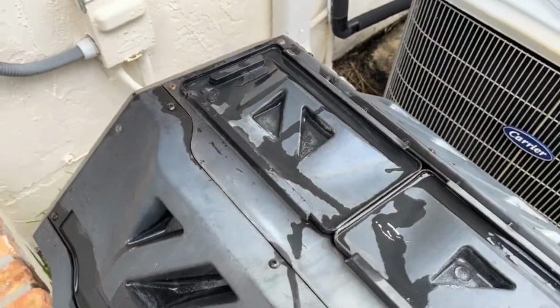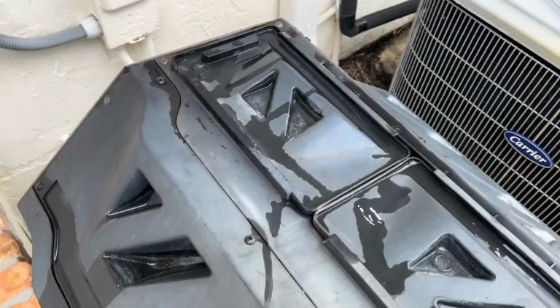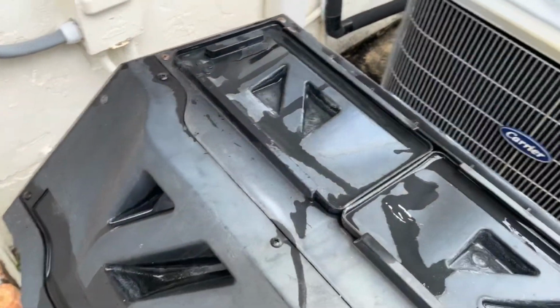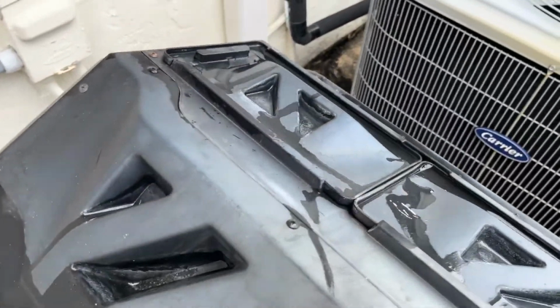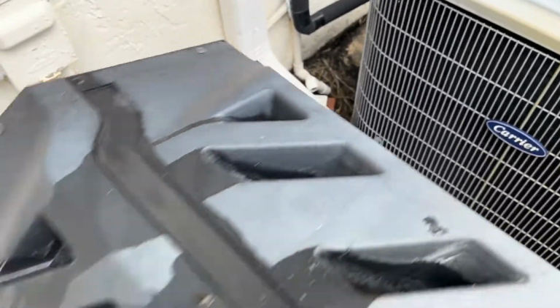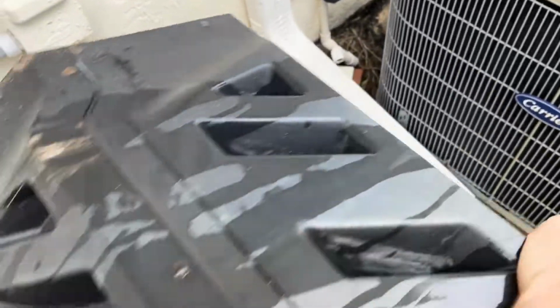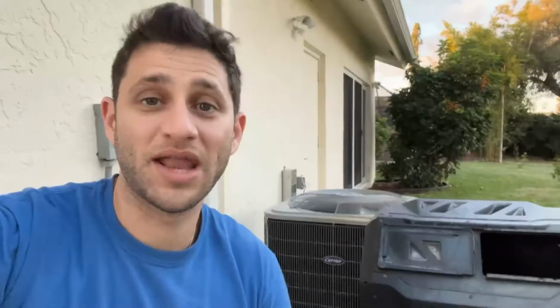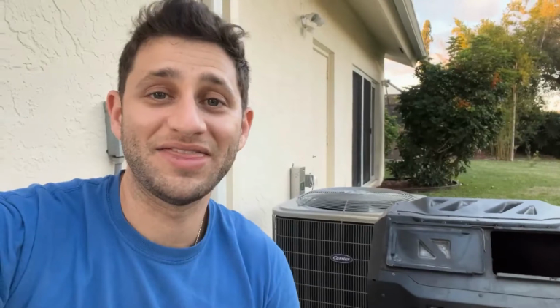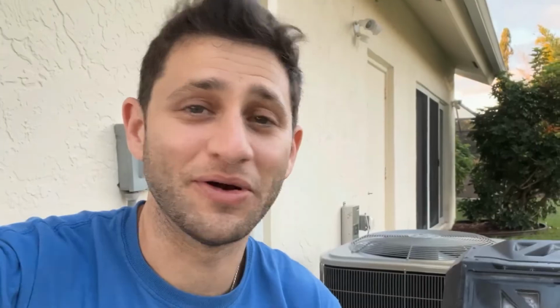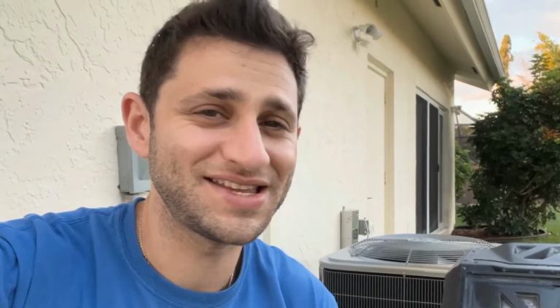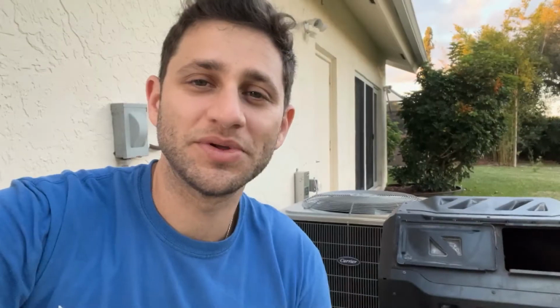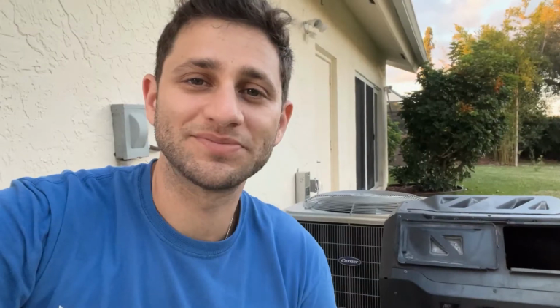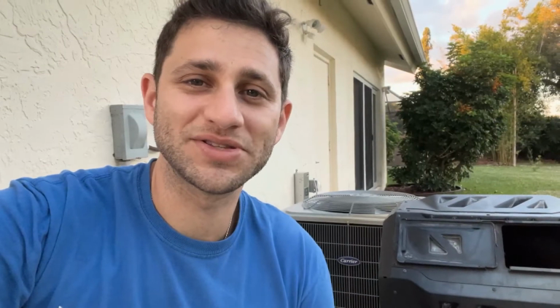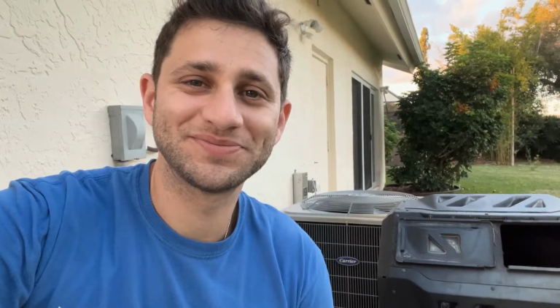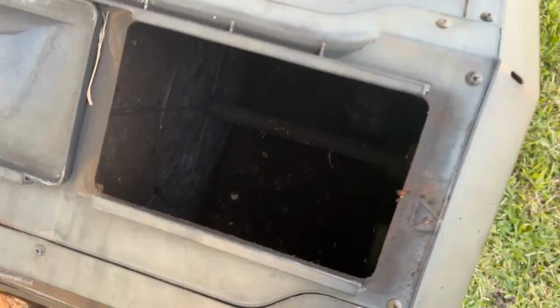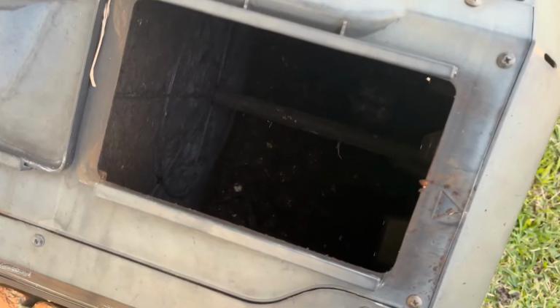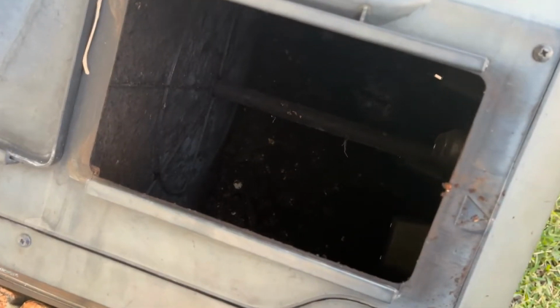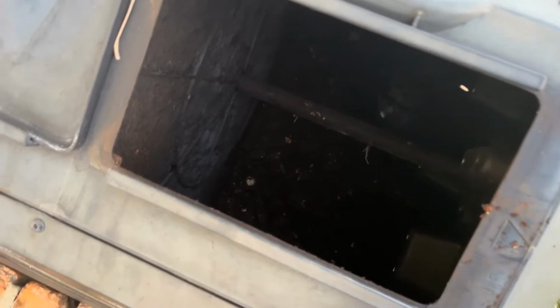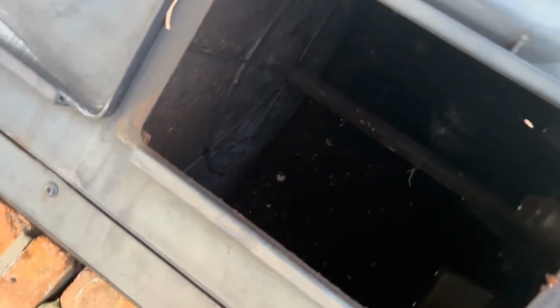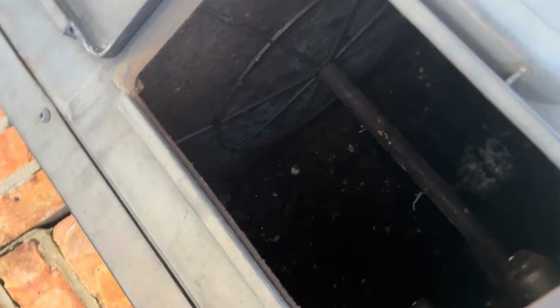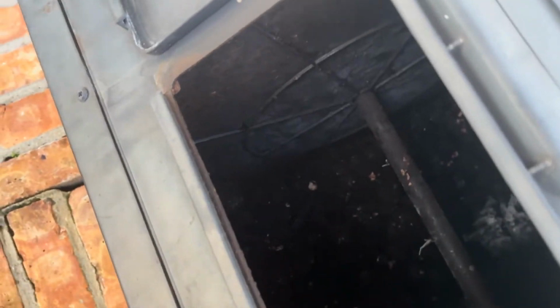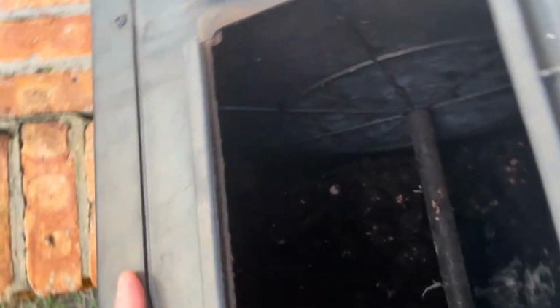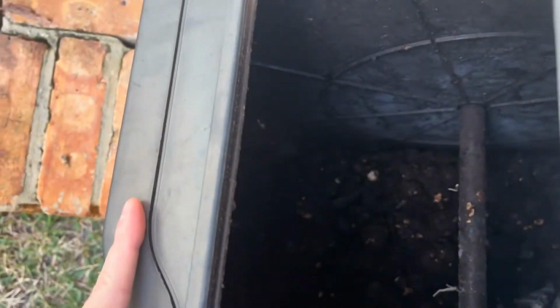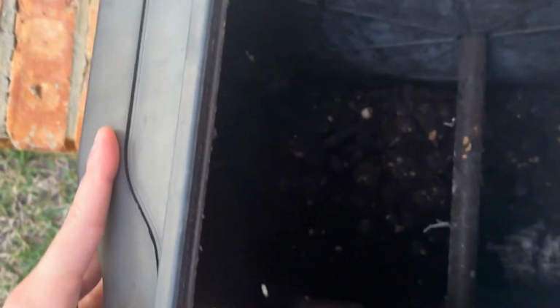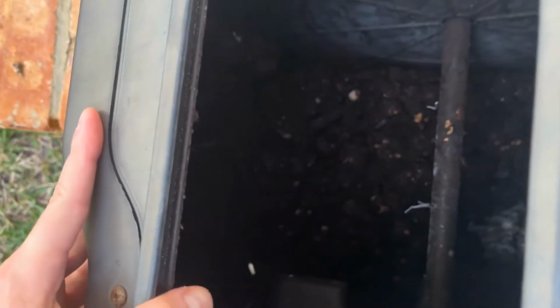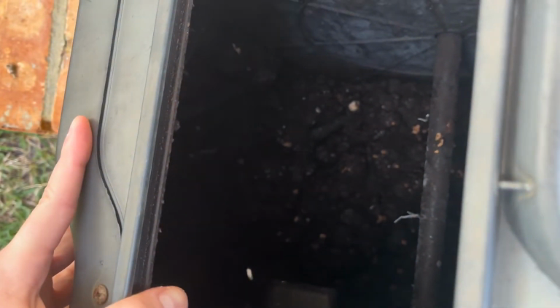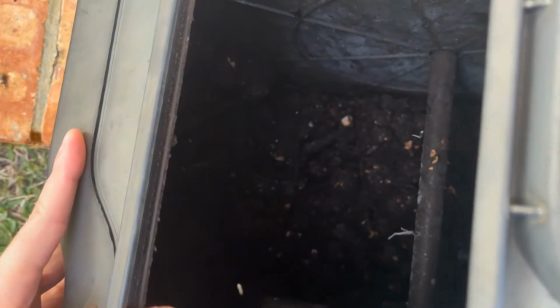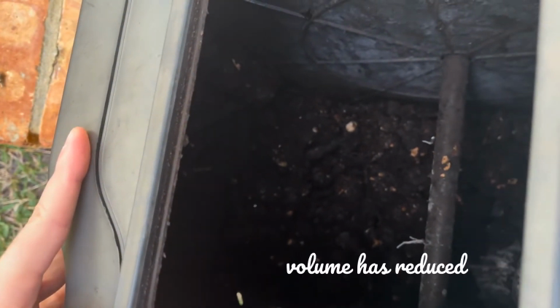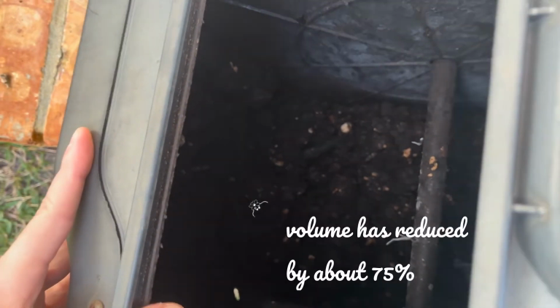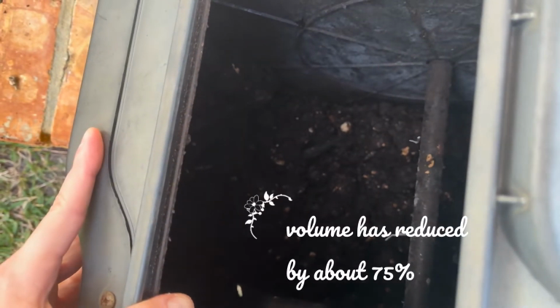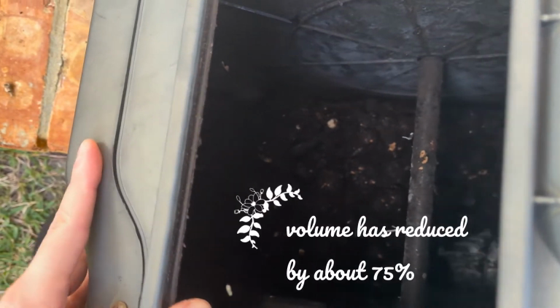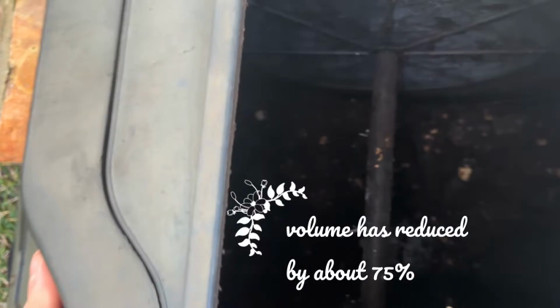Now that this first bin is ready for harvesting, we'll take a look and see how it's going. This is what the compost is looking like now — it kind of has a nice soil-like appearance.